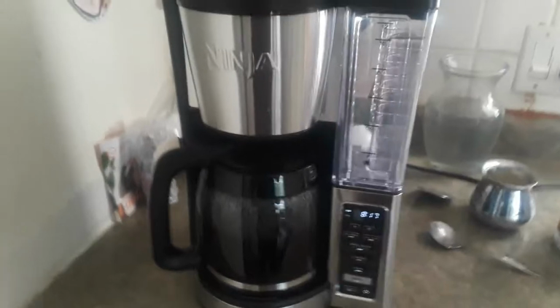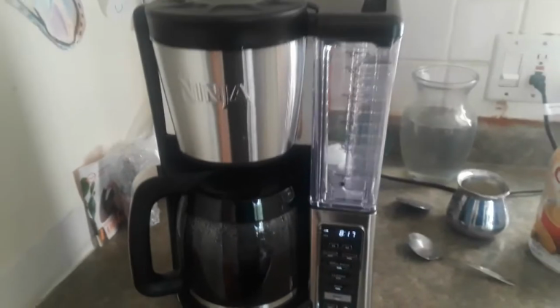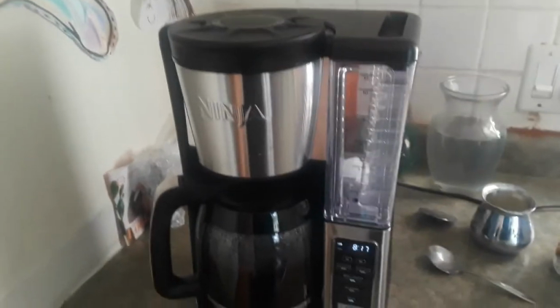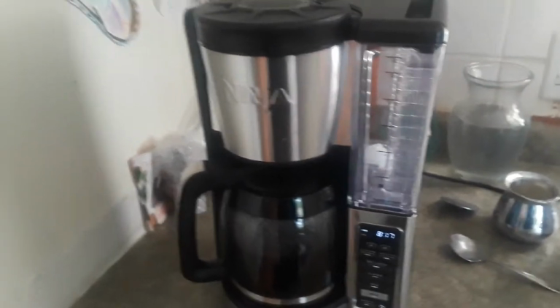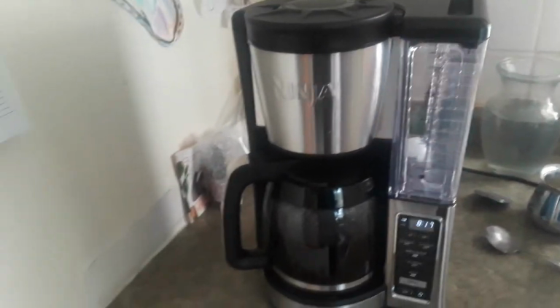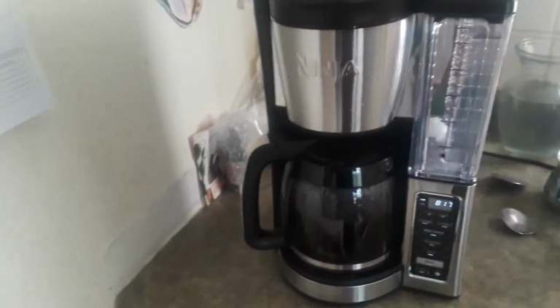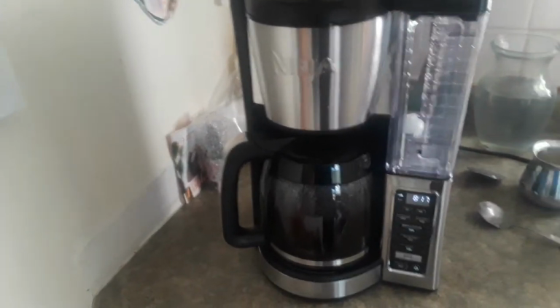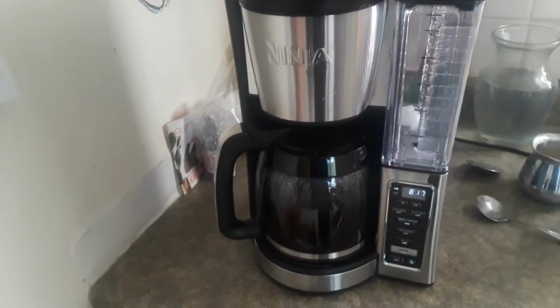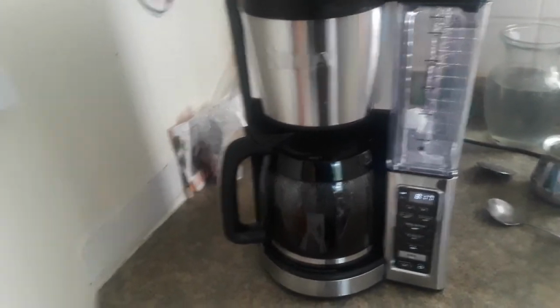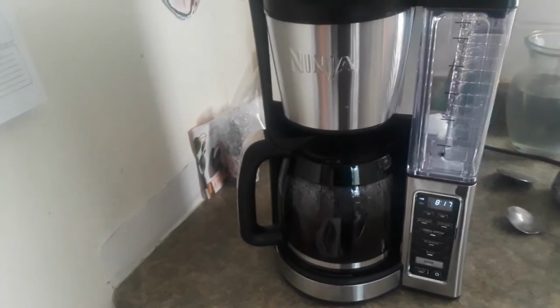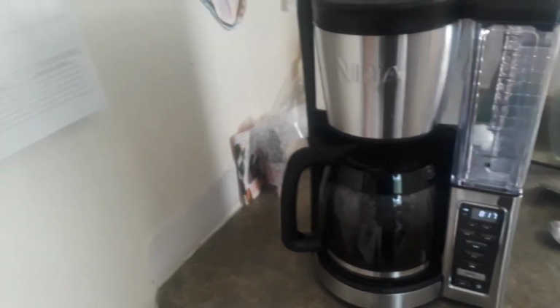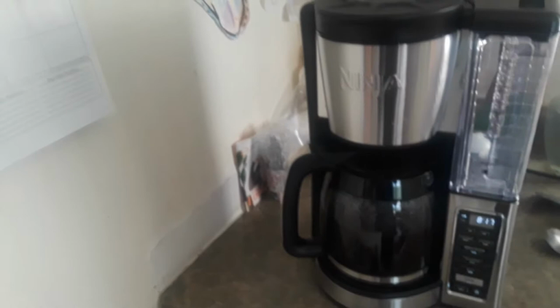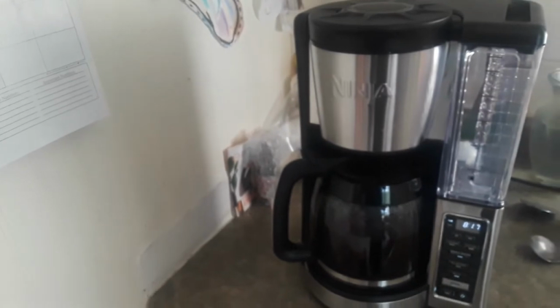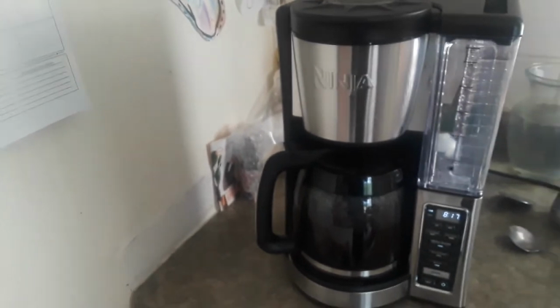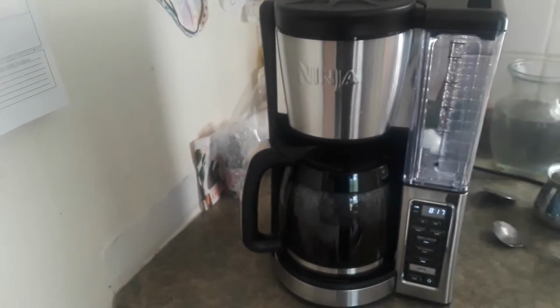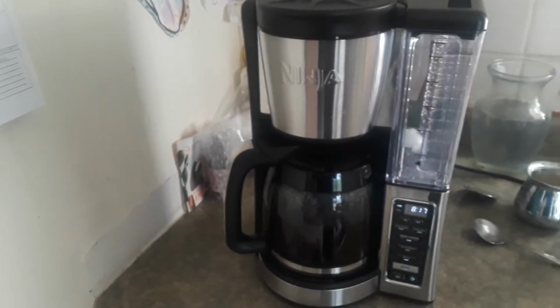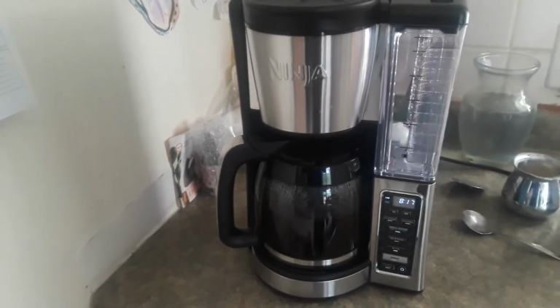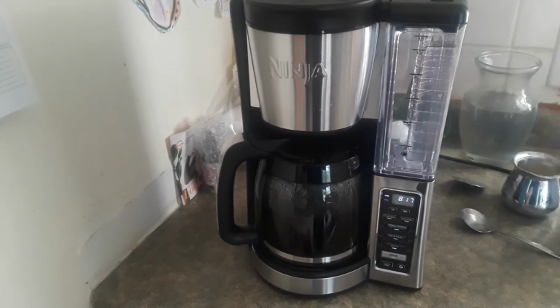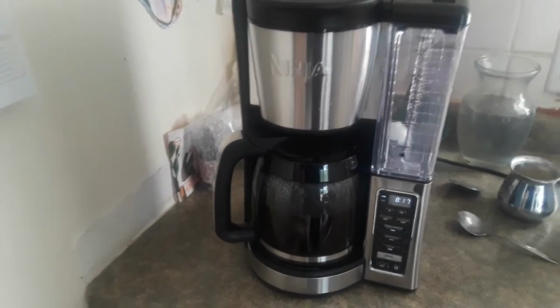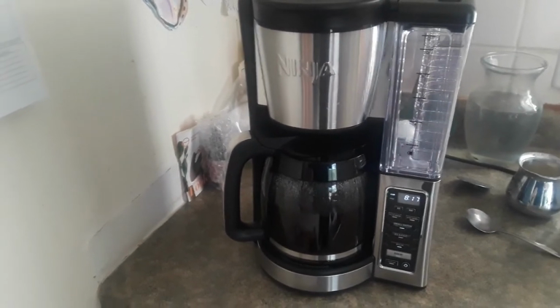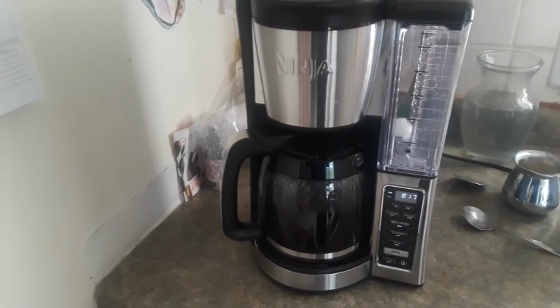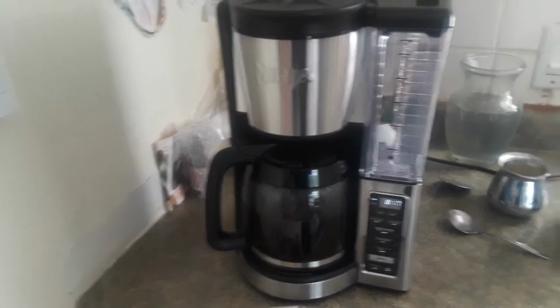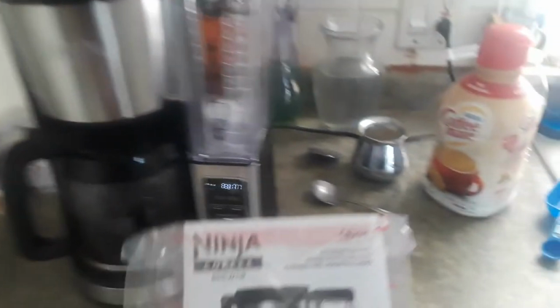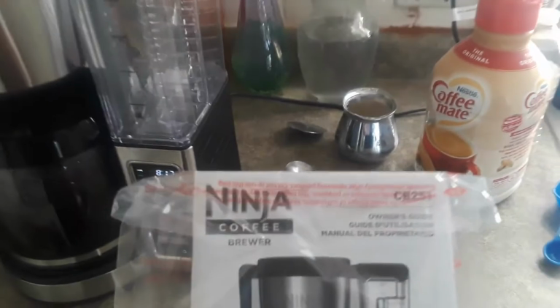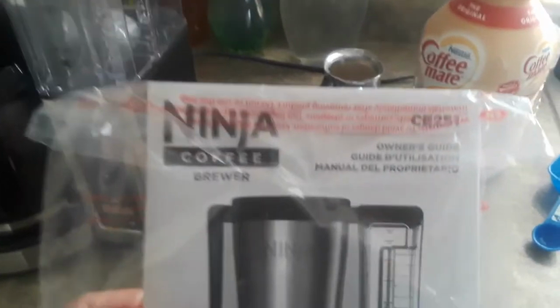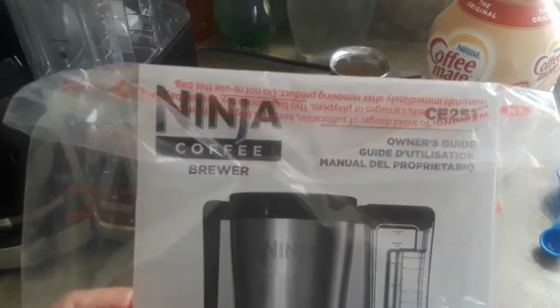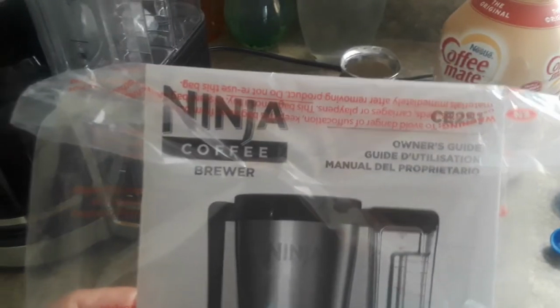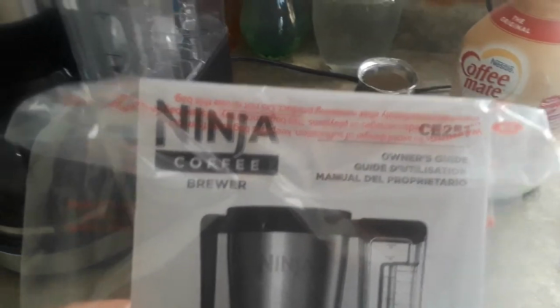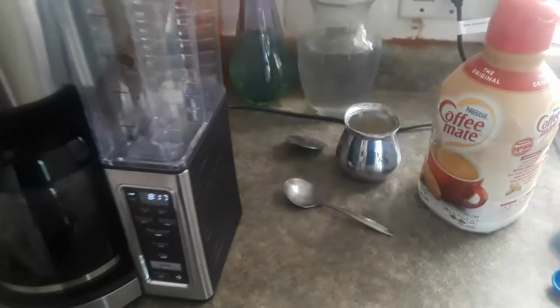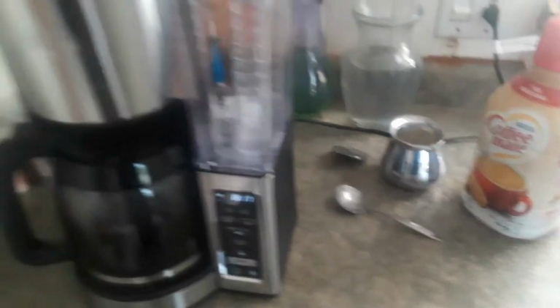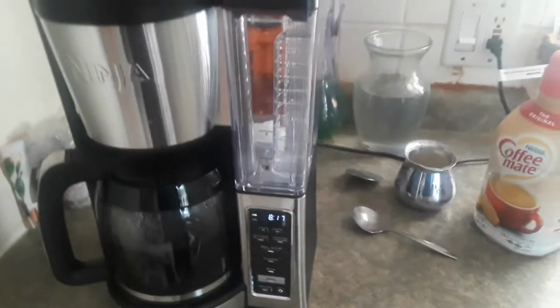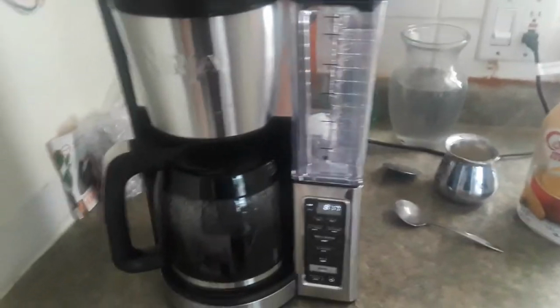This is our new Ninja. We had the old one, but it lasted three years. We worked with it every single day. It died, so we got this one. It's a CE251, Best Buy.